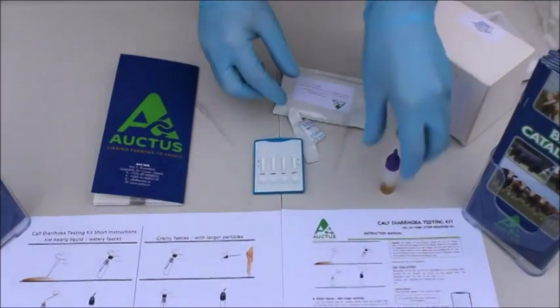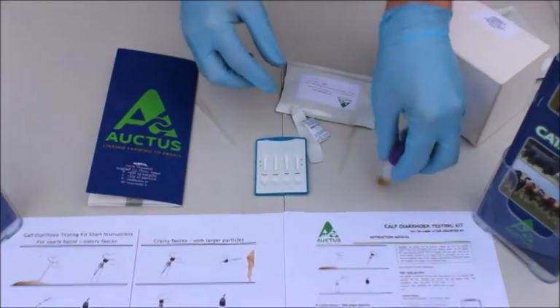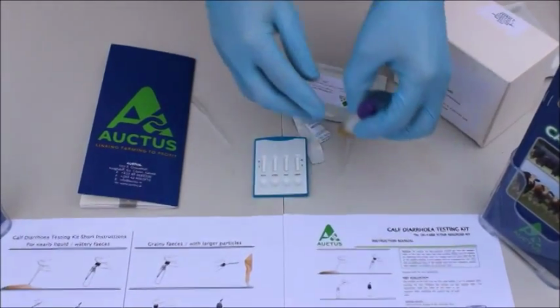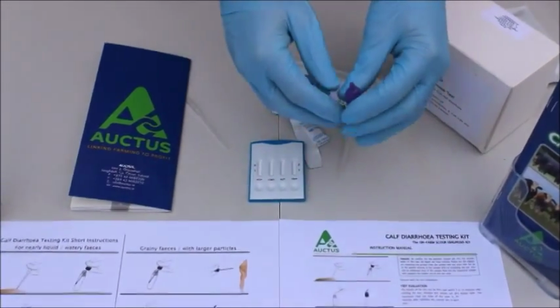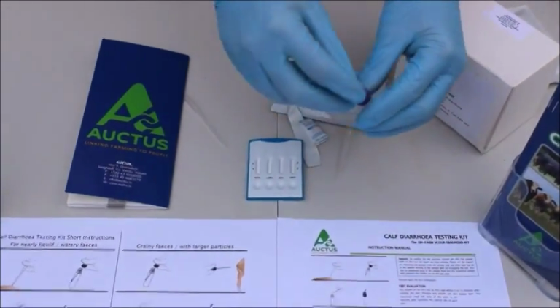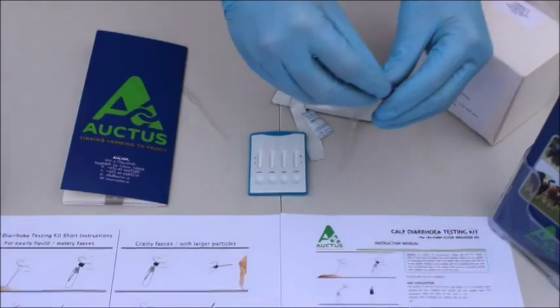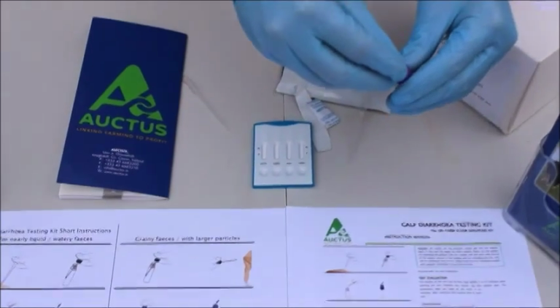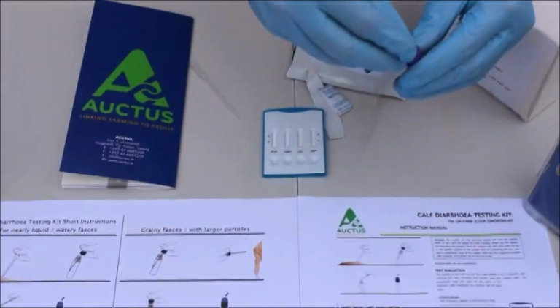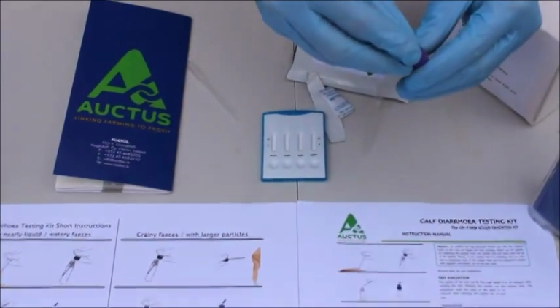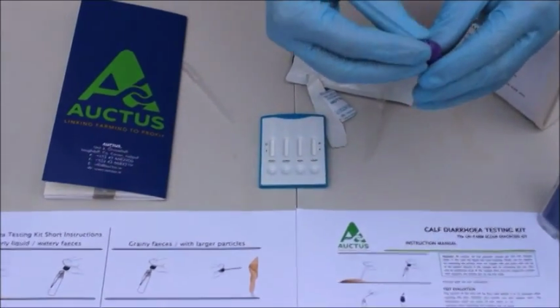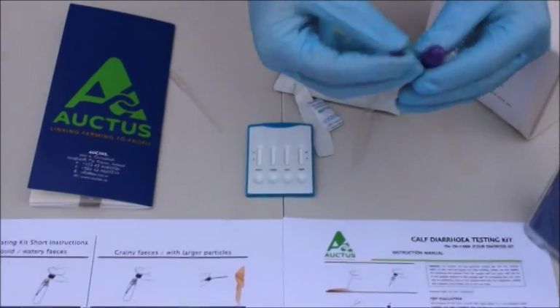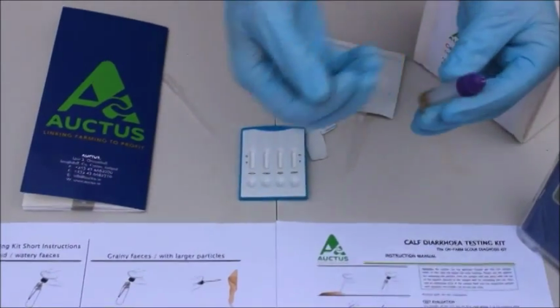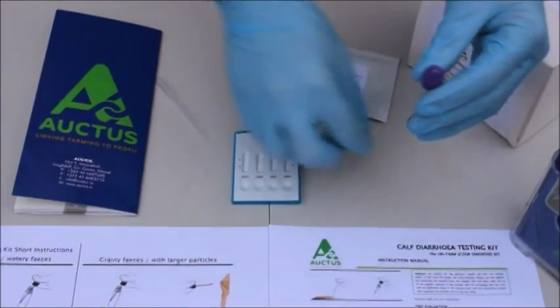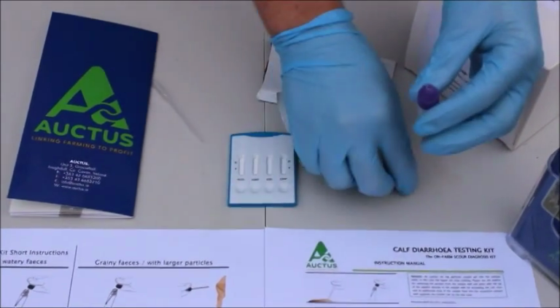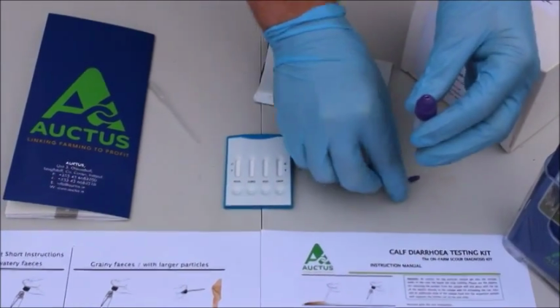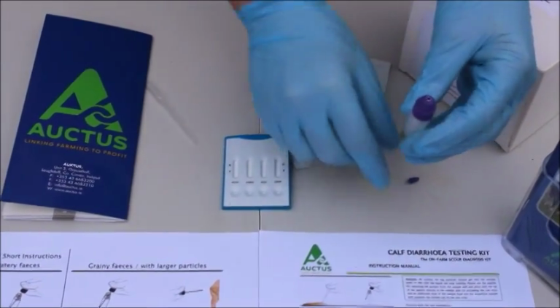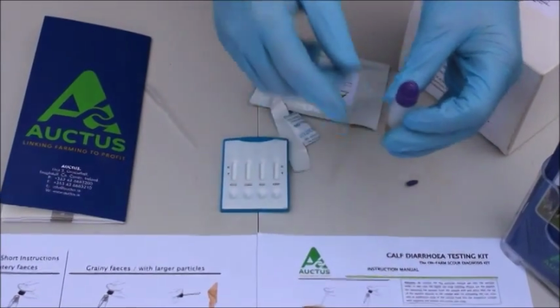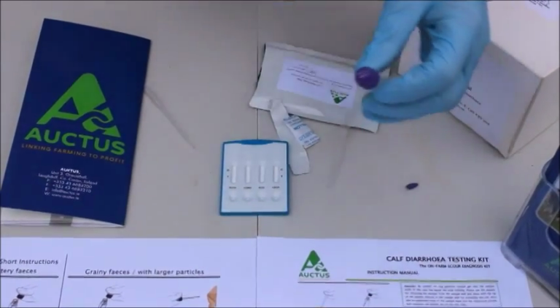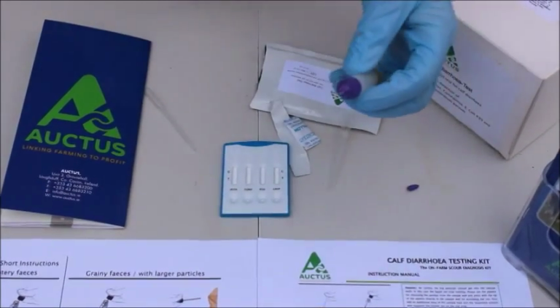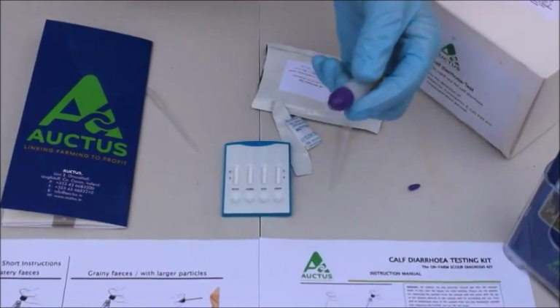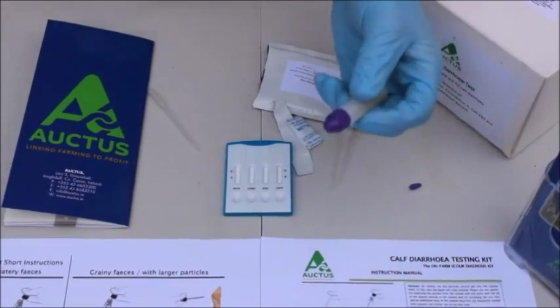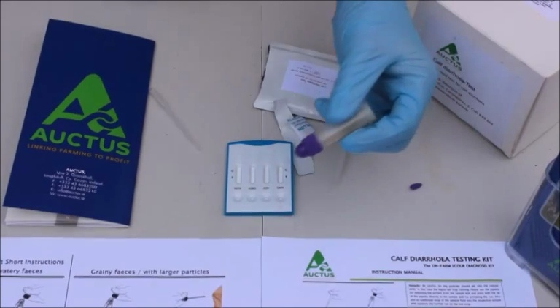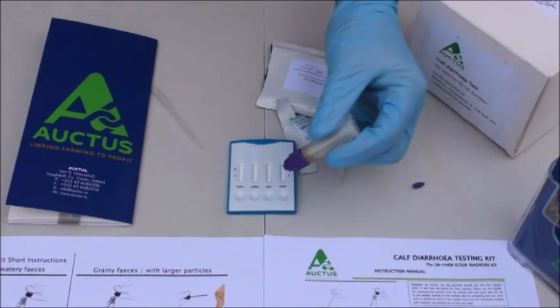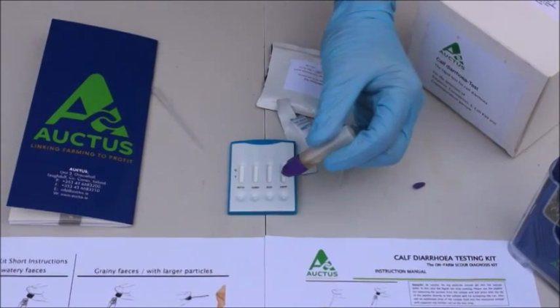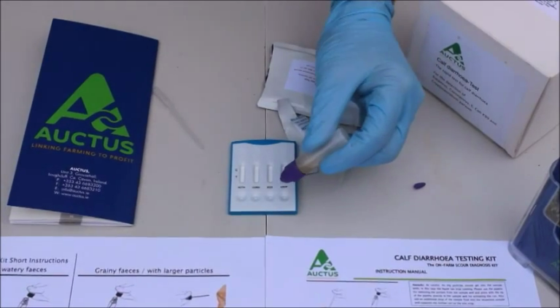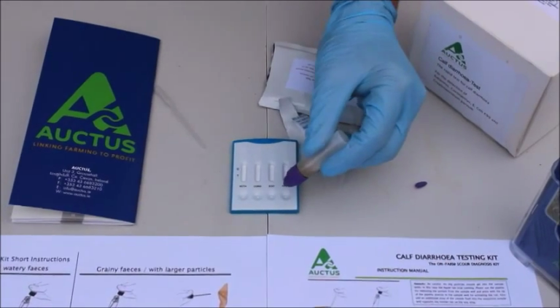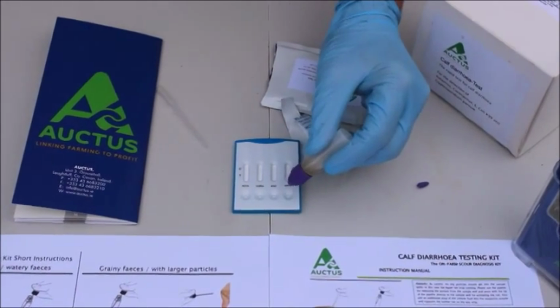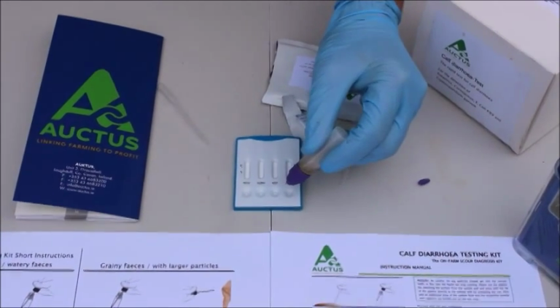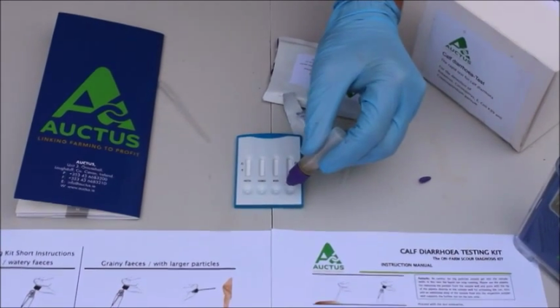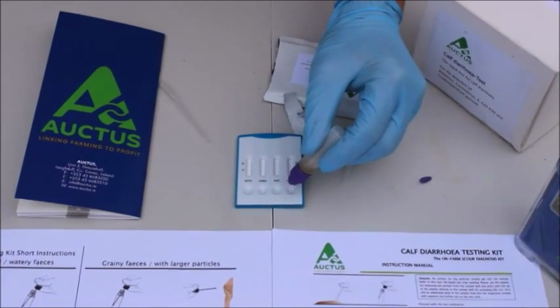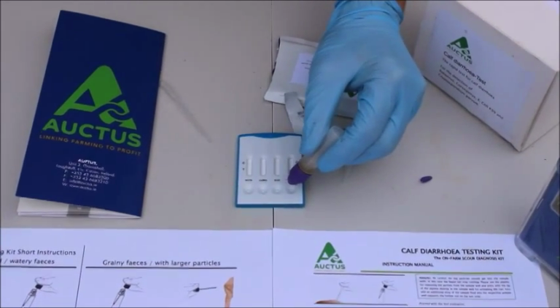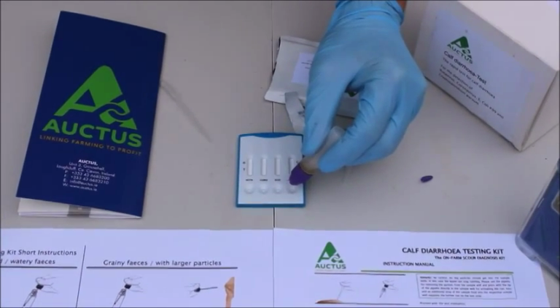We then take the solution, break off the nib at the top of the sample bottle, and drop two drops of the solution into each well.